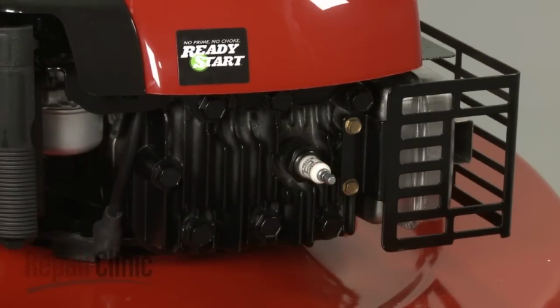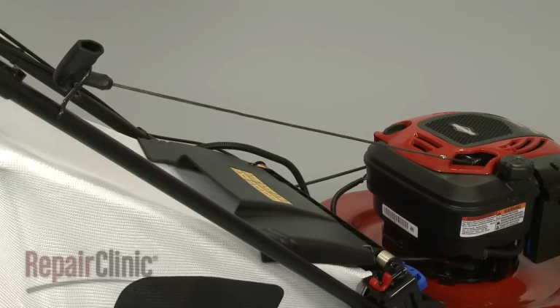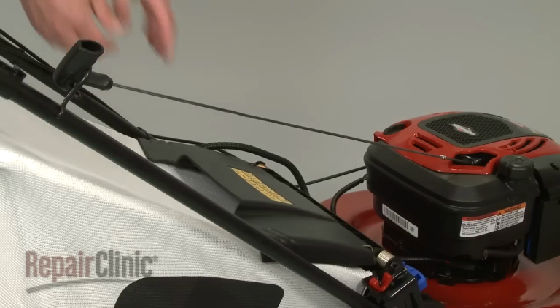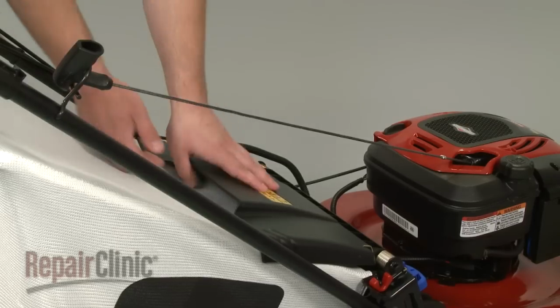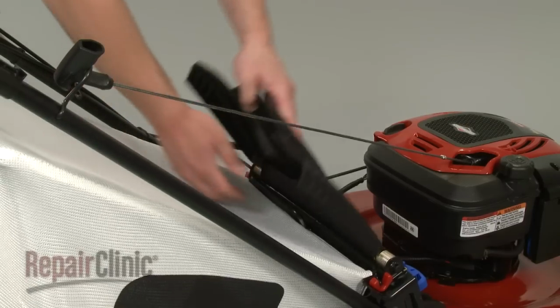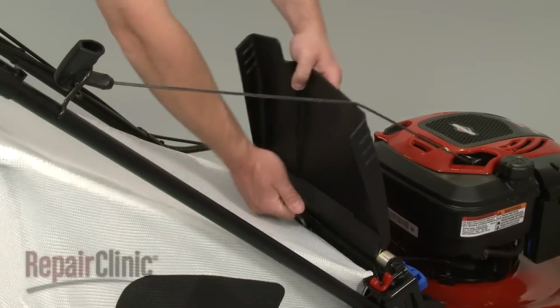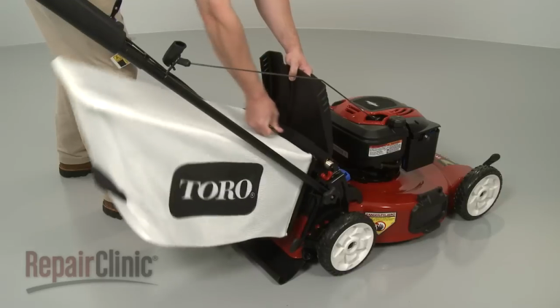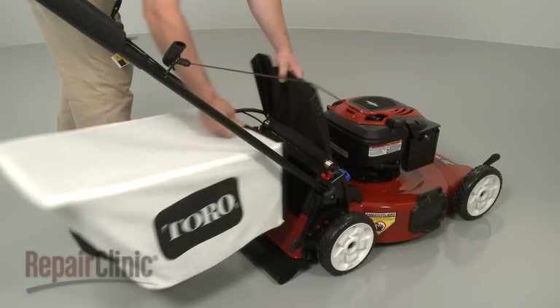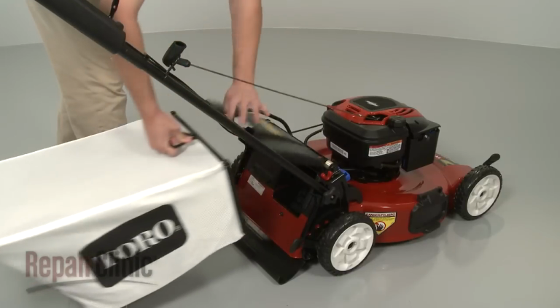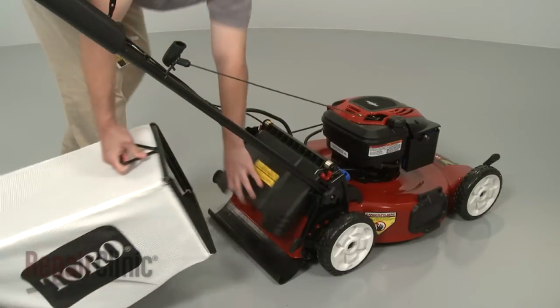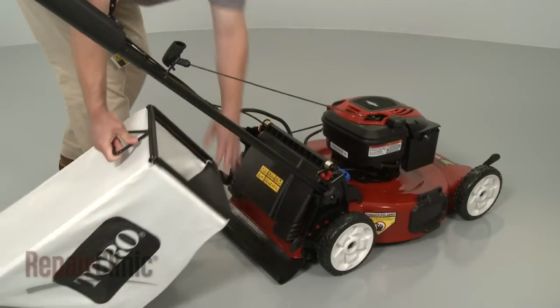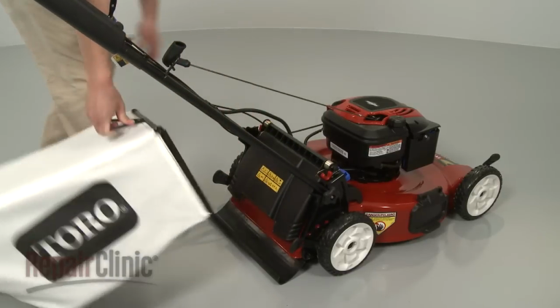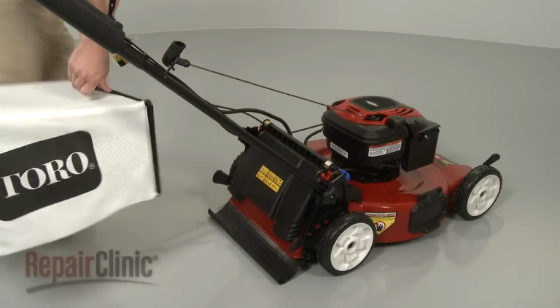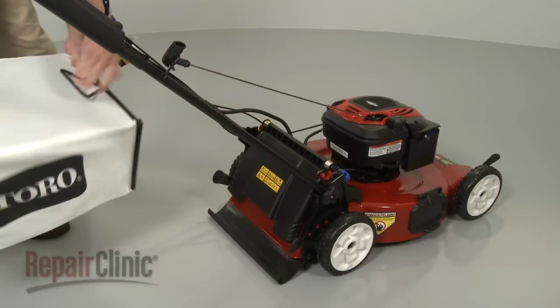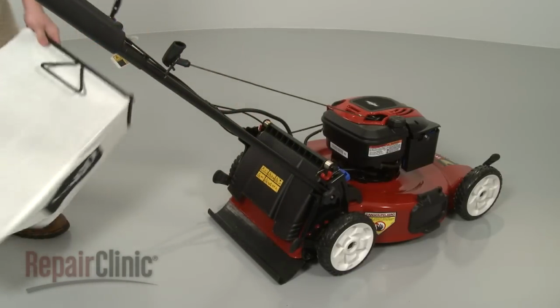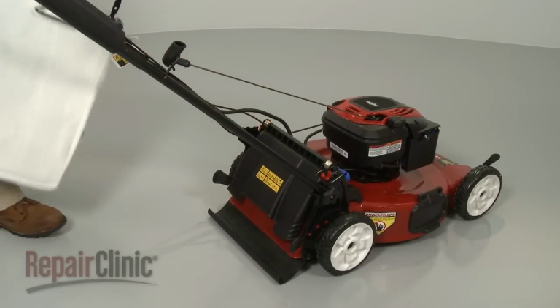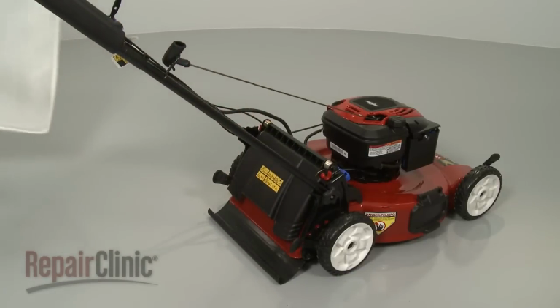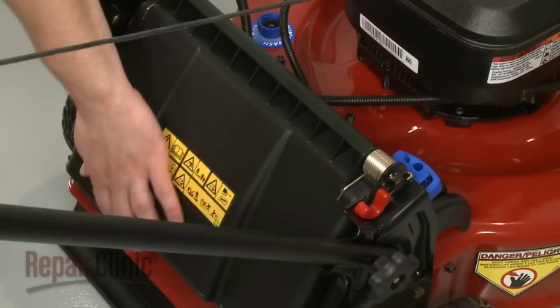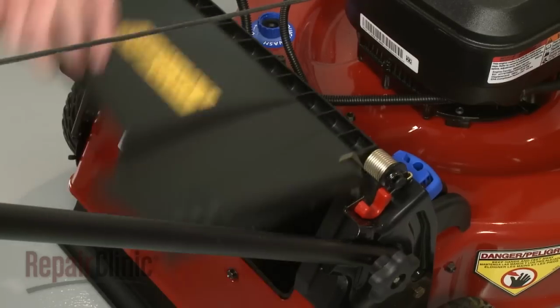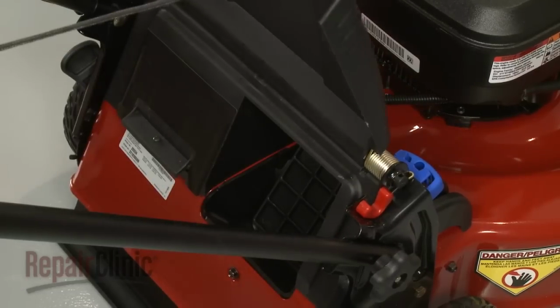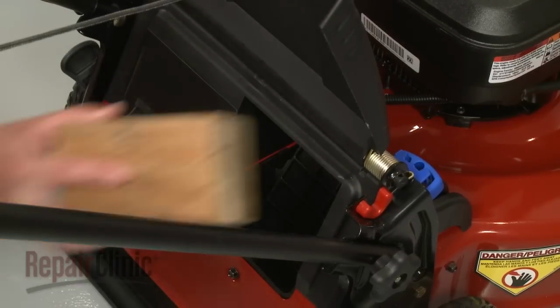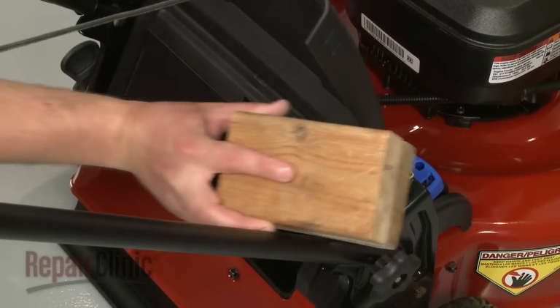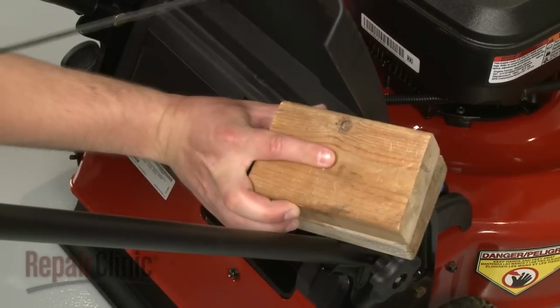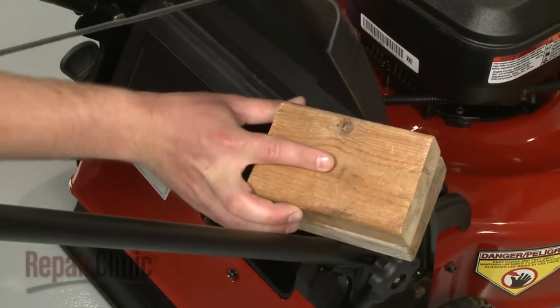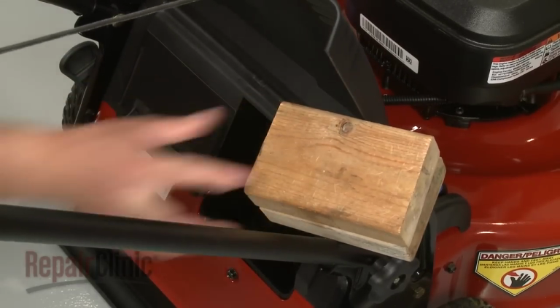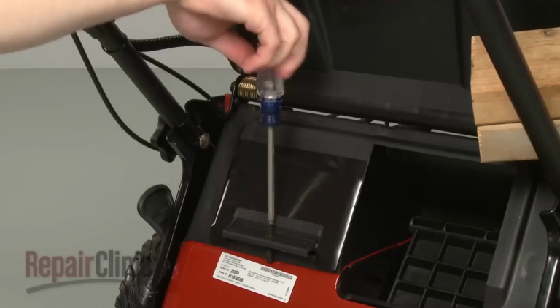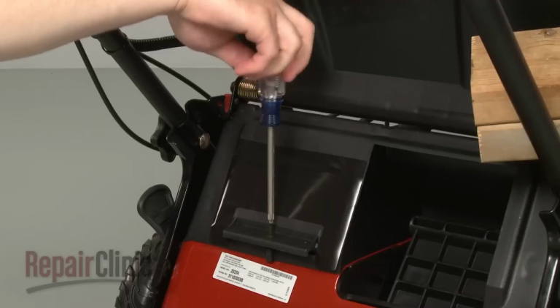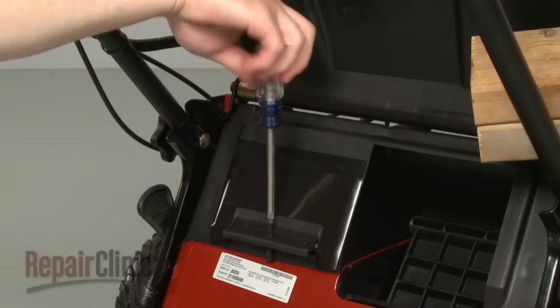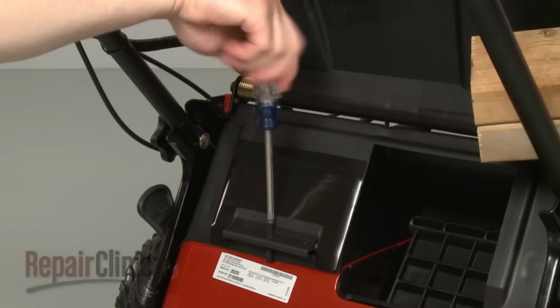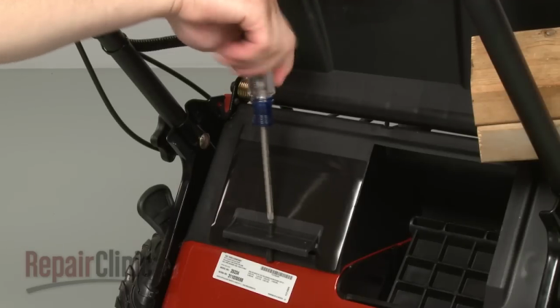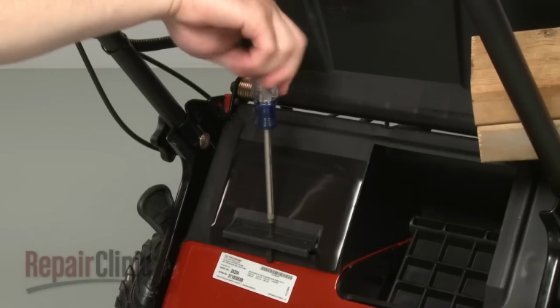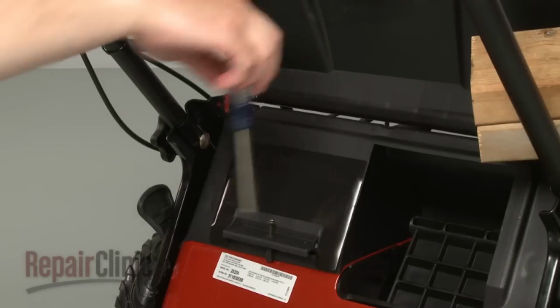Your first step is to lift up the mower's rear shield and remove the grass bag and frame. Now support the shield and remove the mounting screw securing the battery and fuse housing.